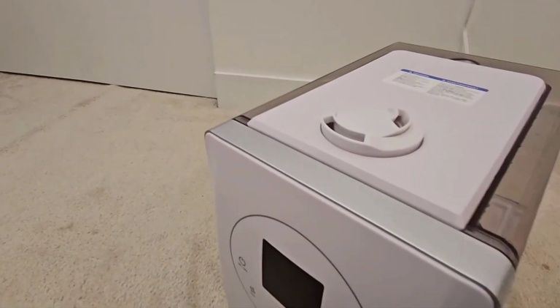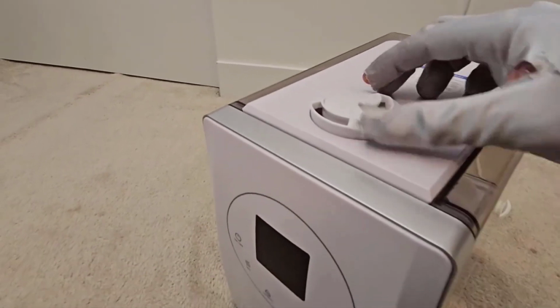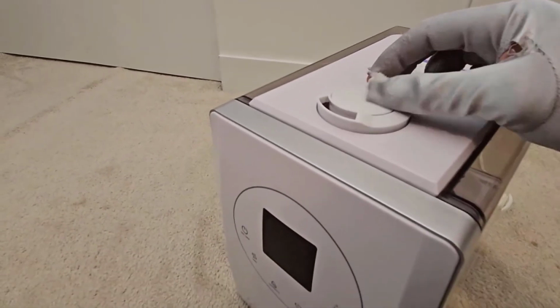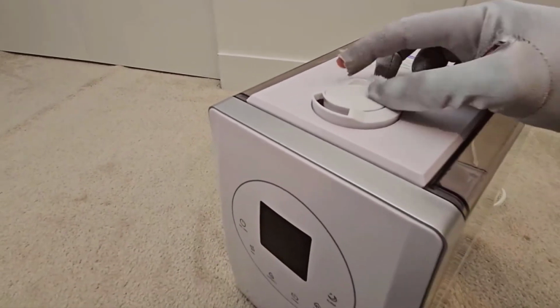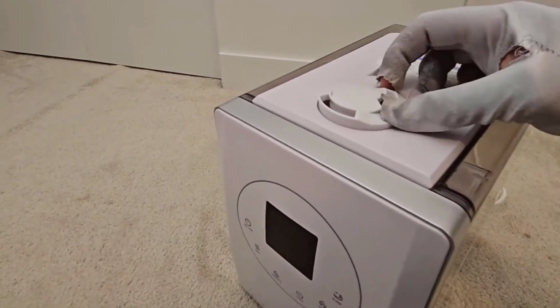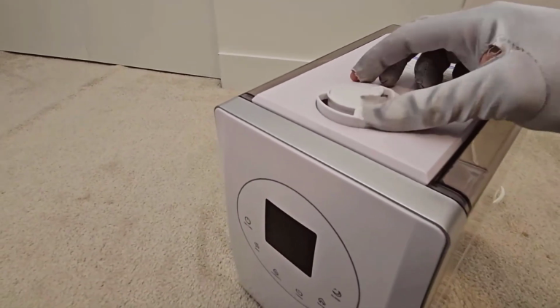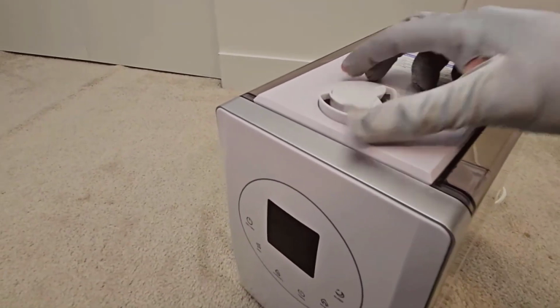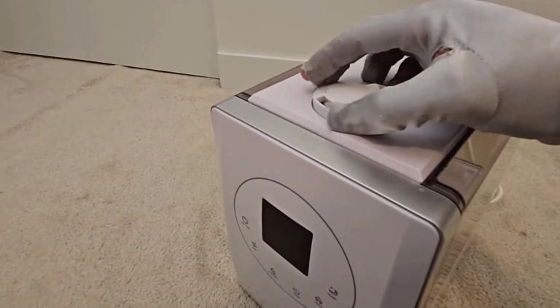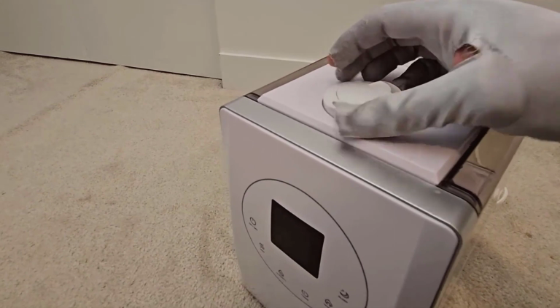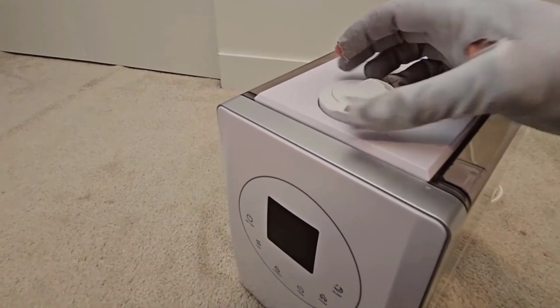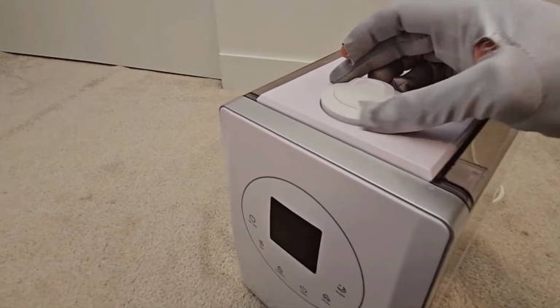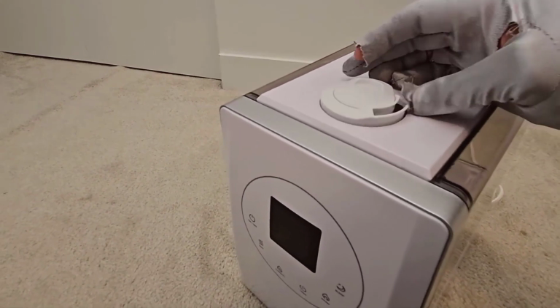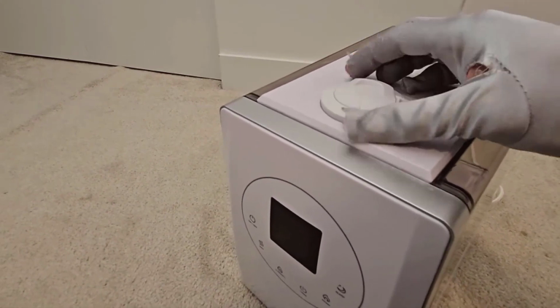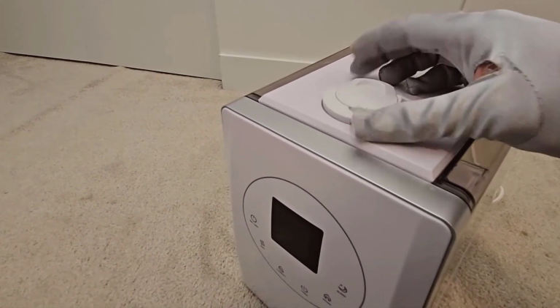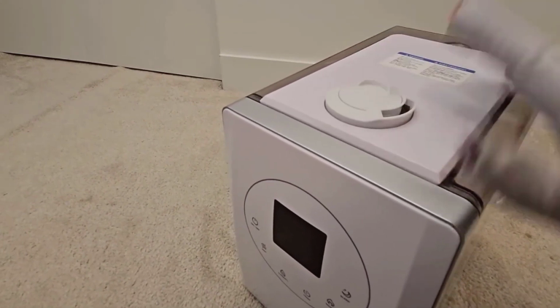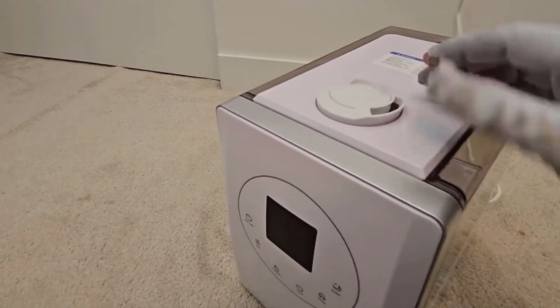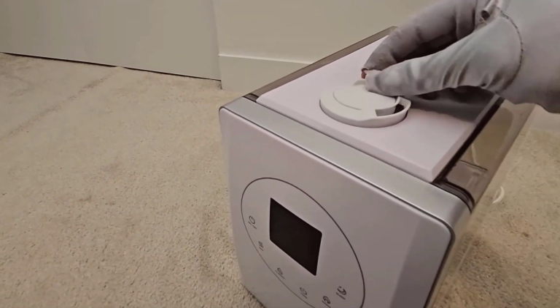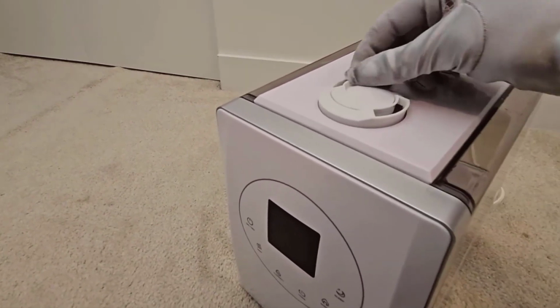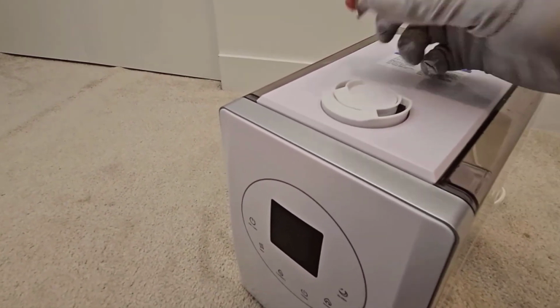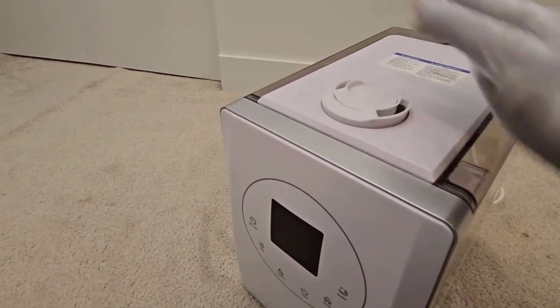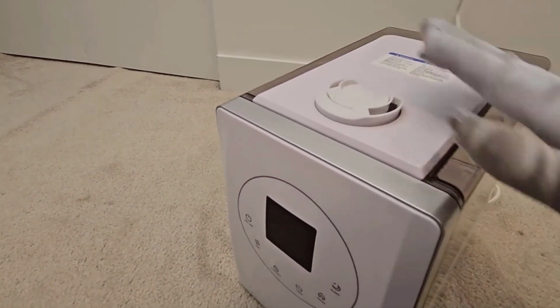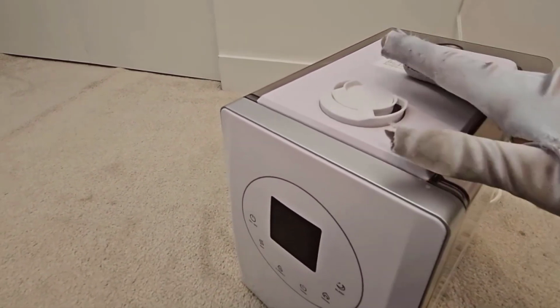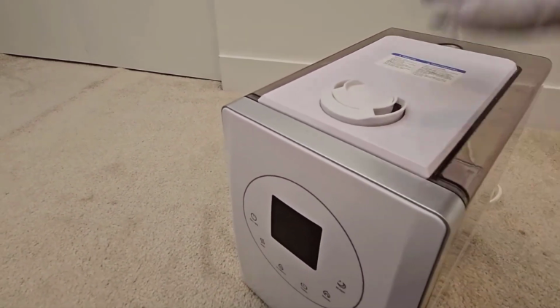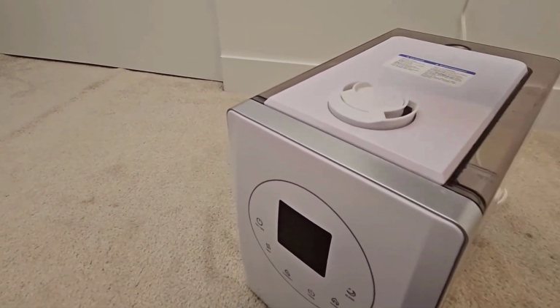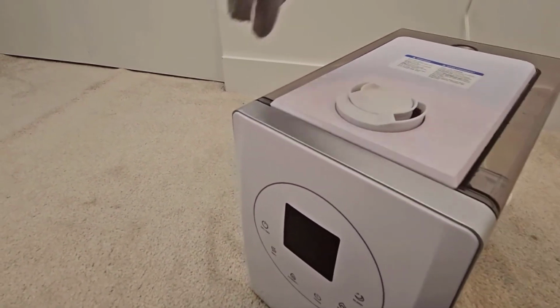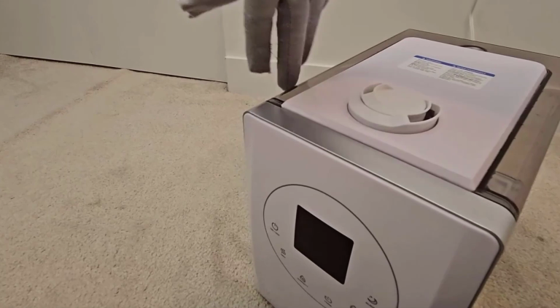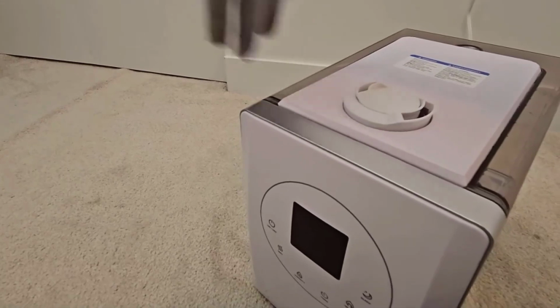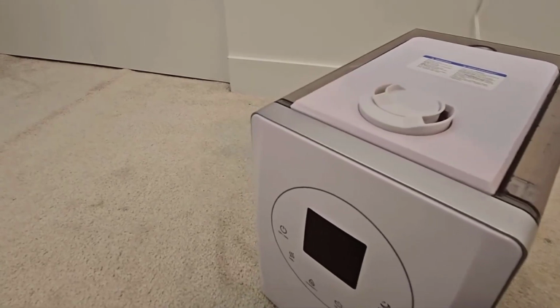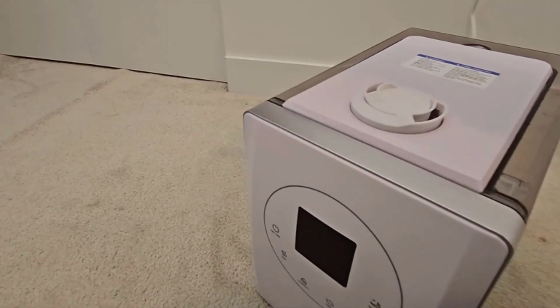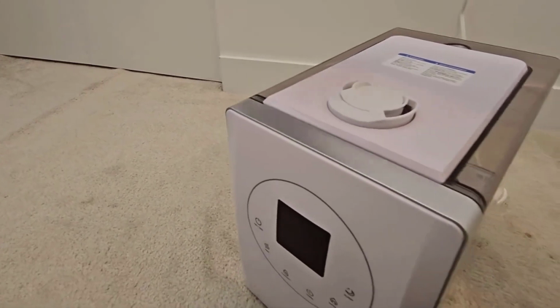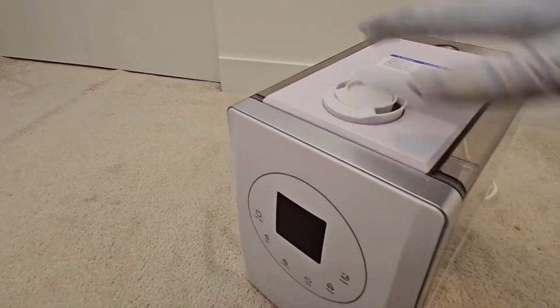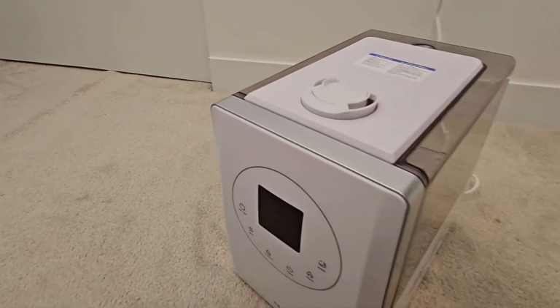Powerful warm mist for bedroom. With the app control, the patent warm and cool mist offers four times faster humidification than others.